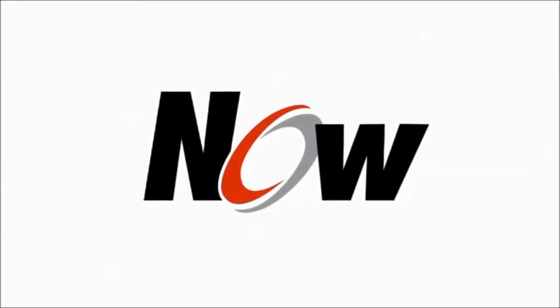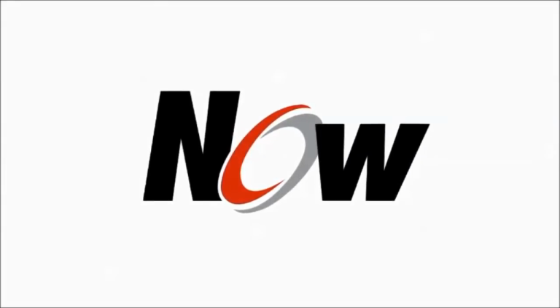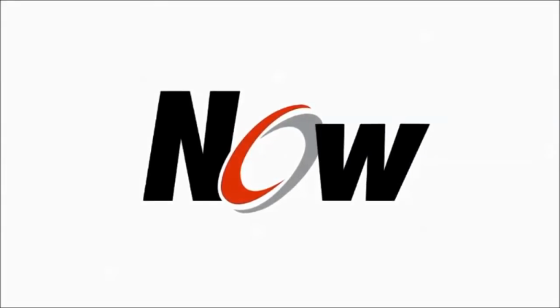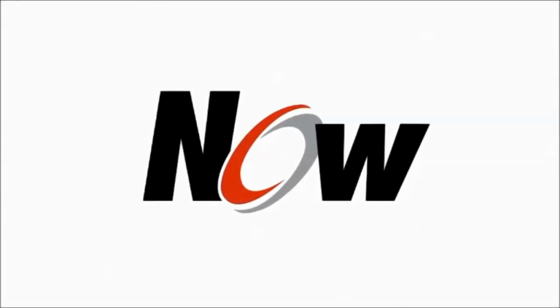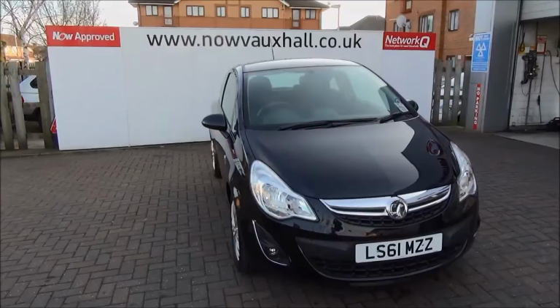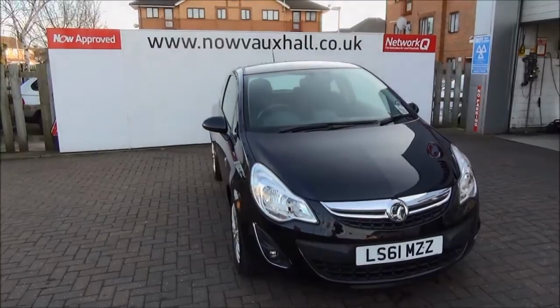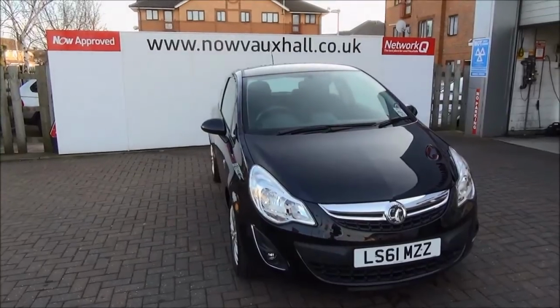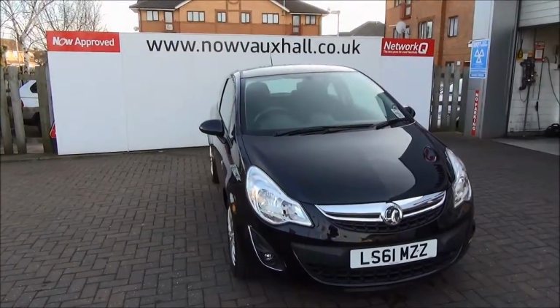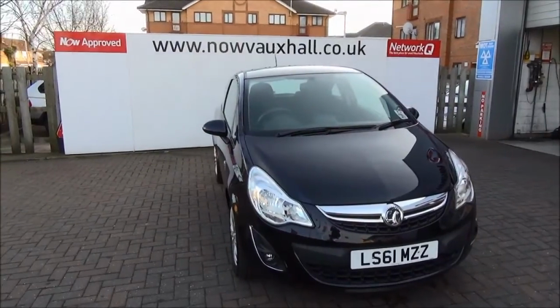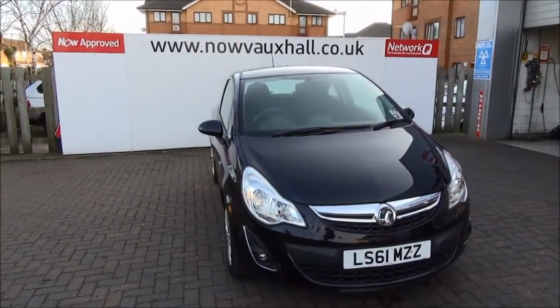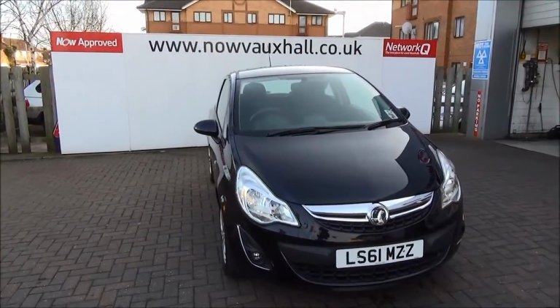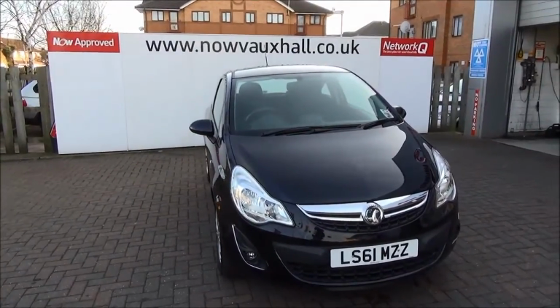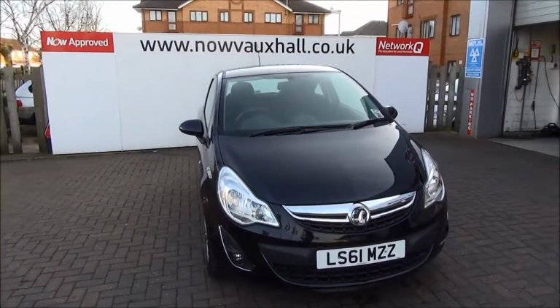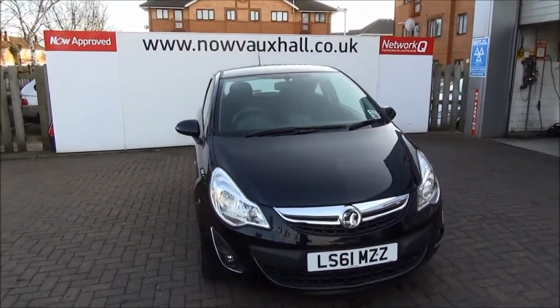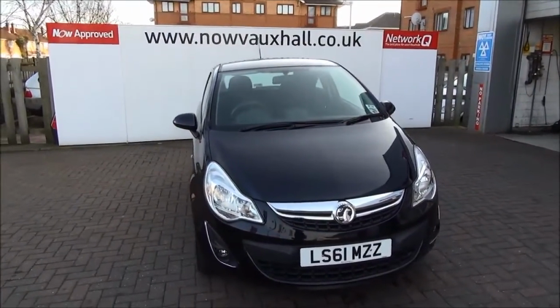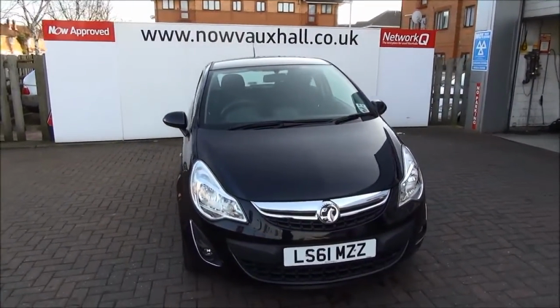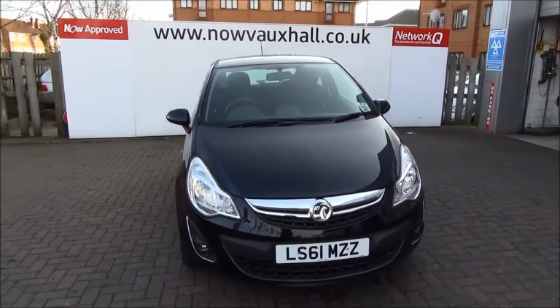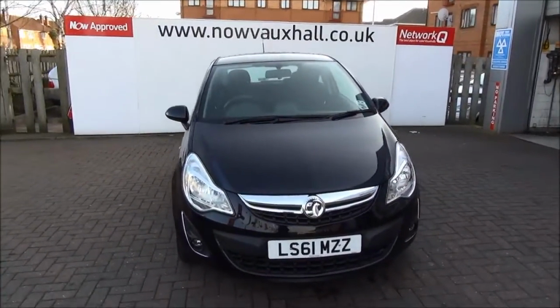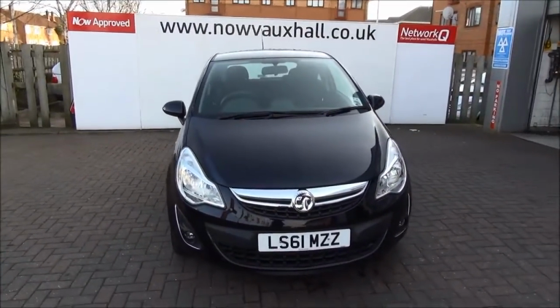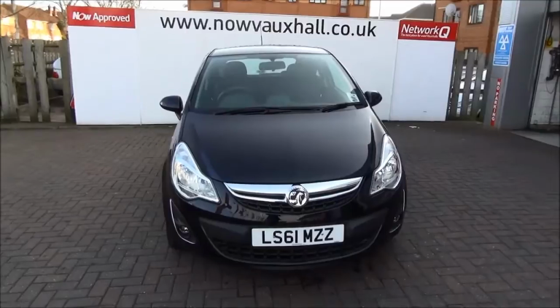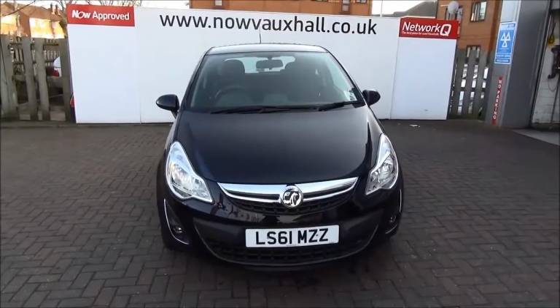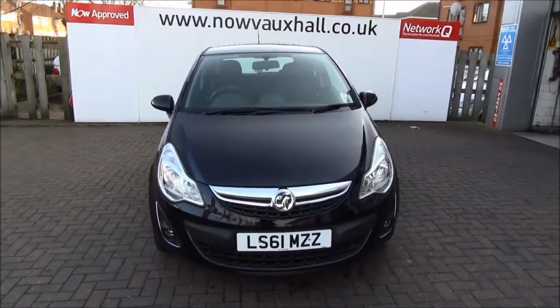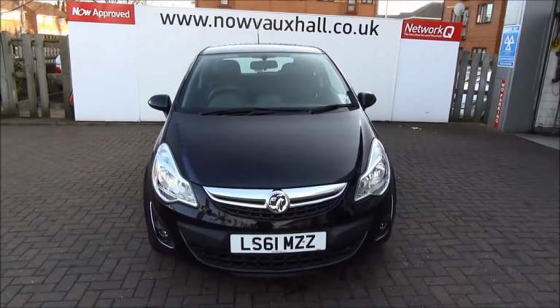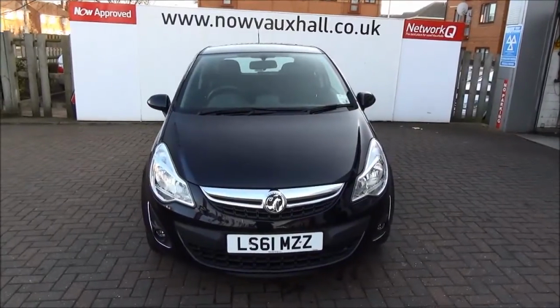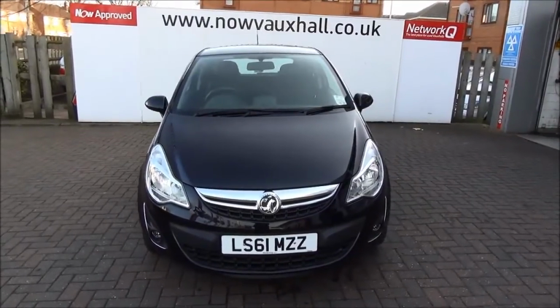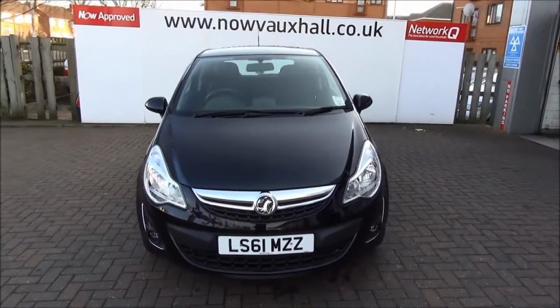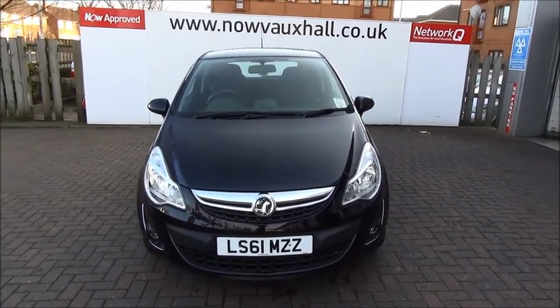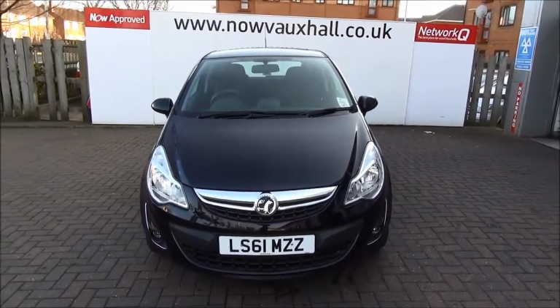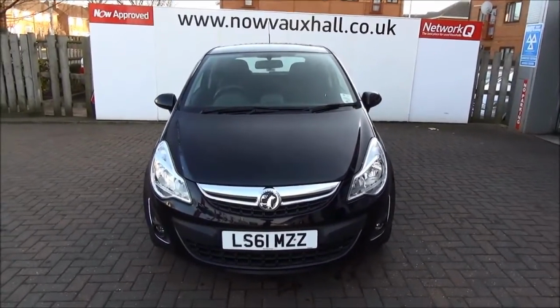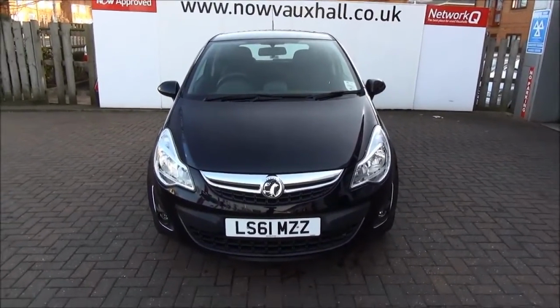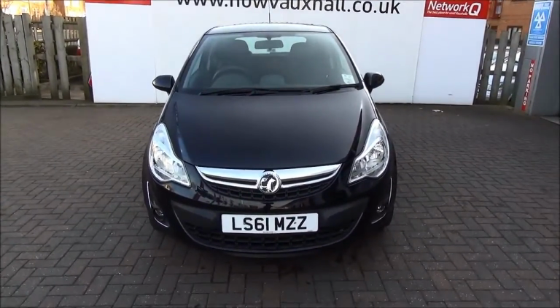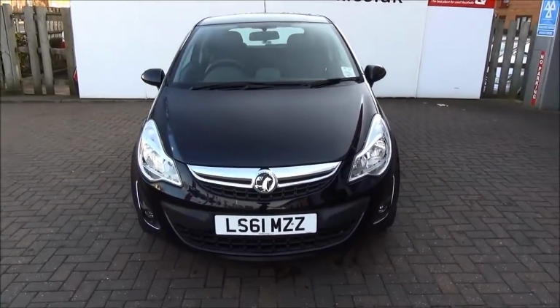Welcome to Now Vauxhall. Here today we have a Vauxhall Corsa Excite, engine size 1.3 CDTi, 3 door fitted with a 5 speed transmission, finished in black.